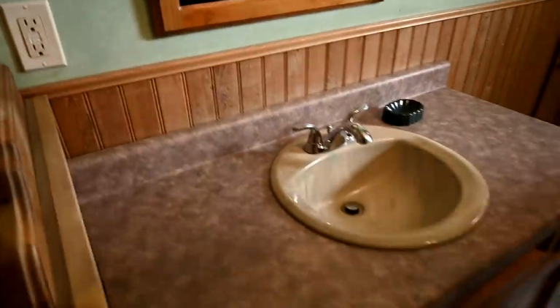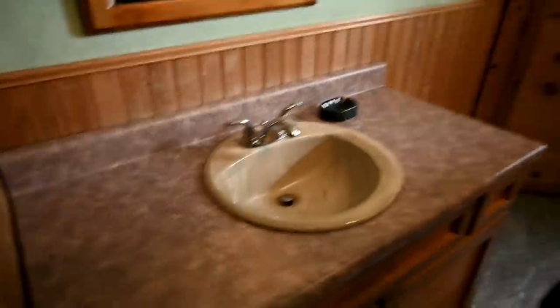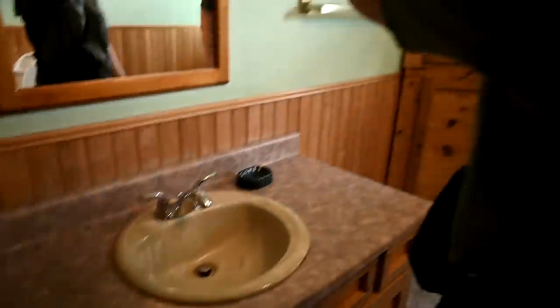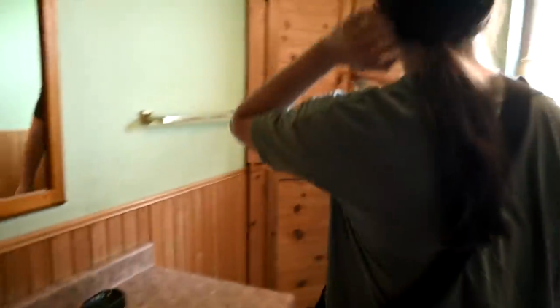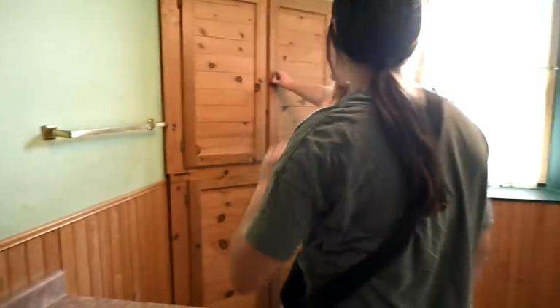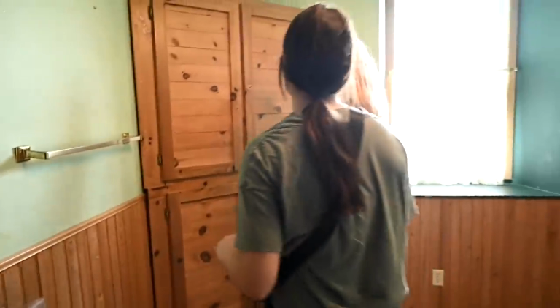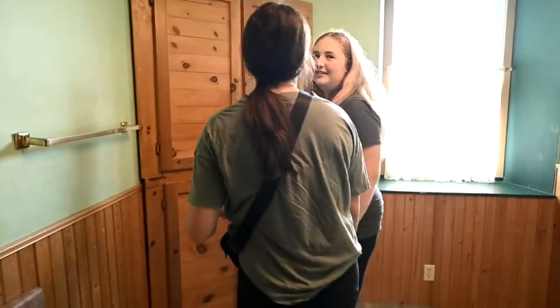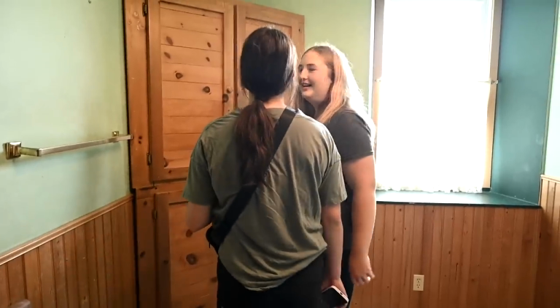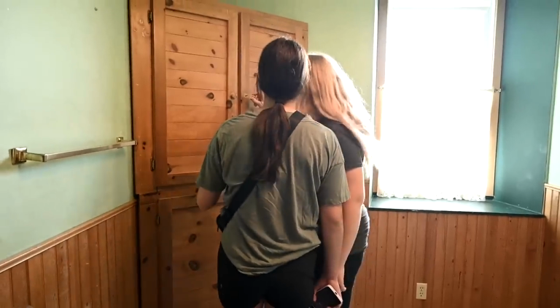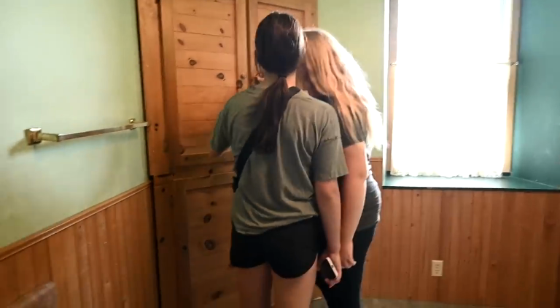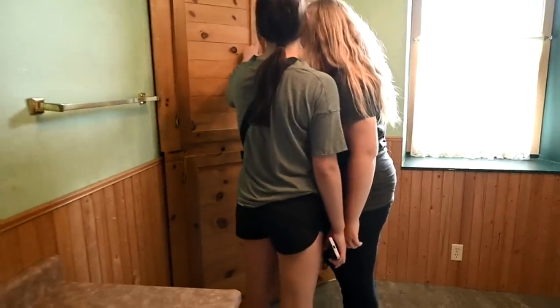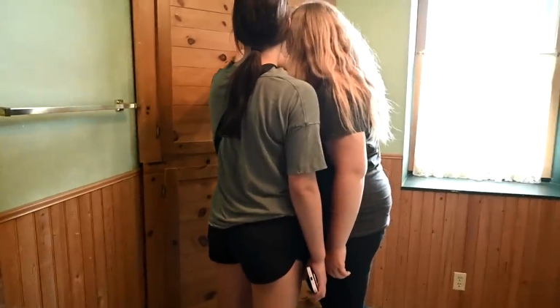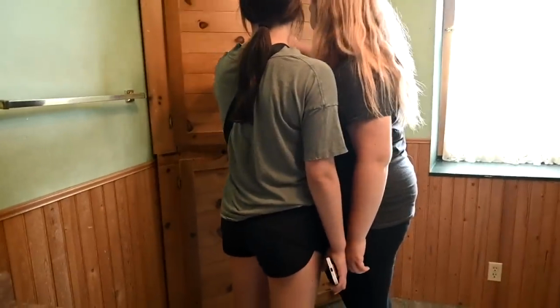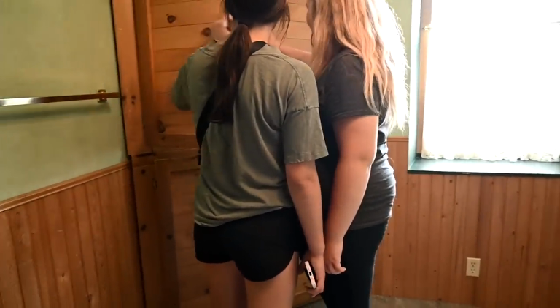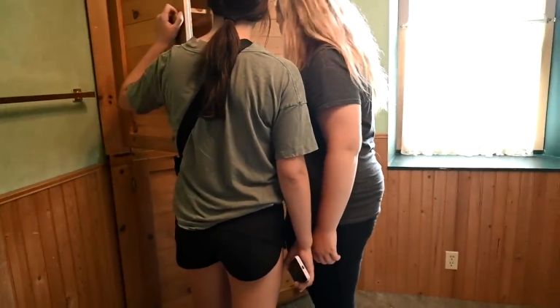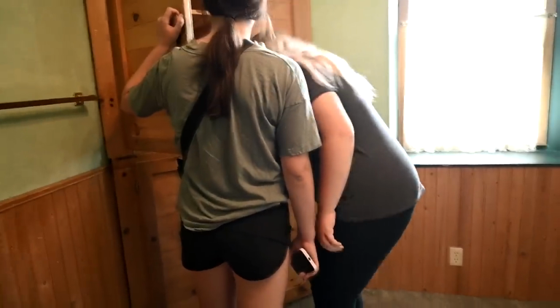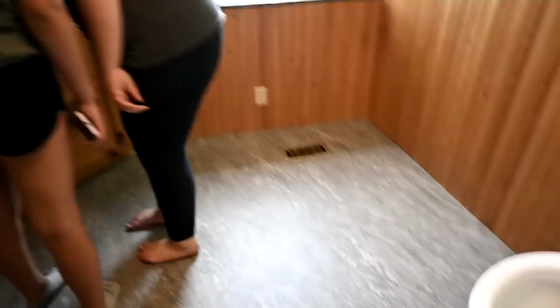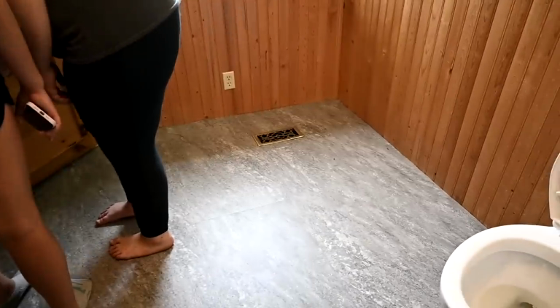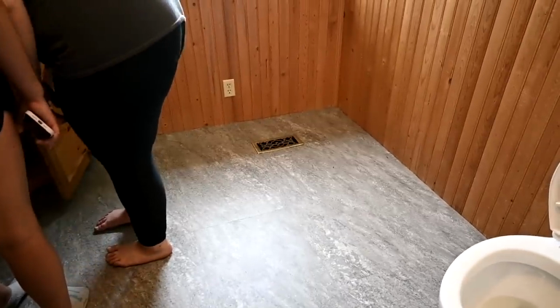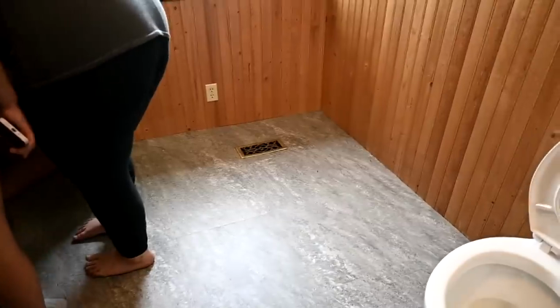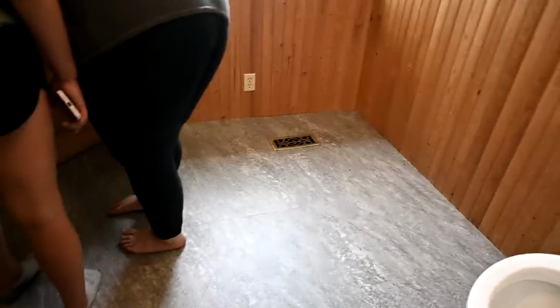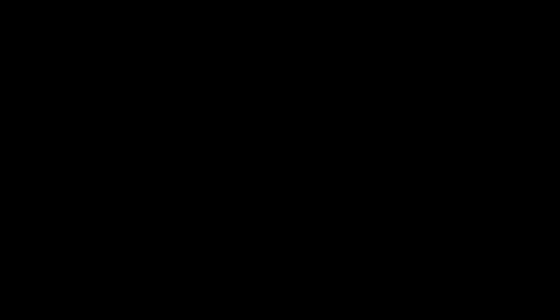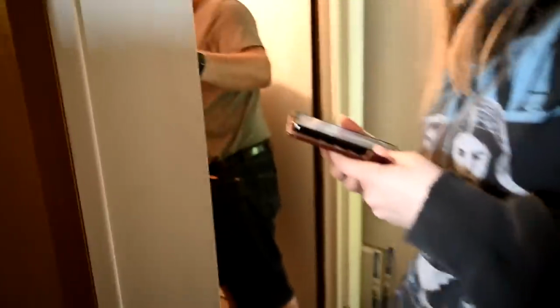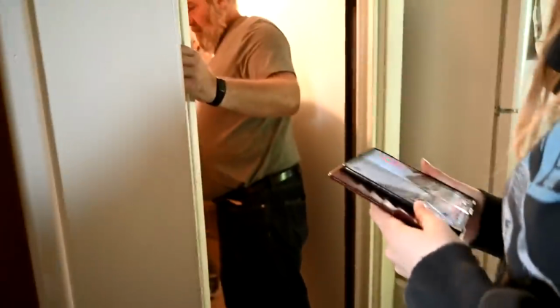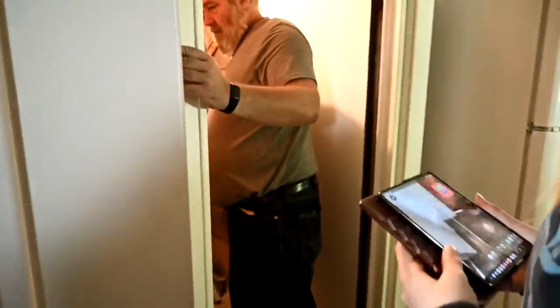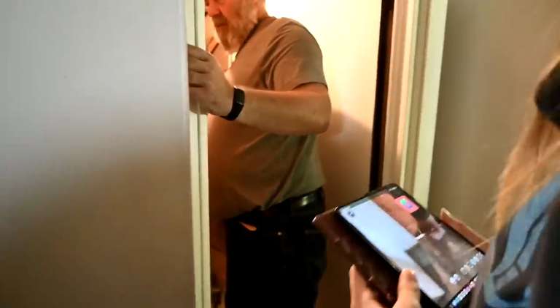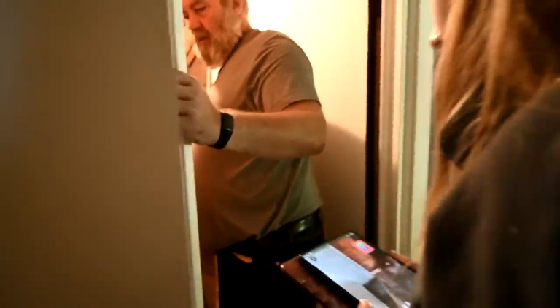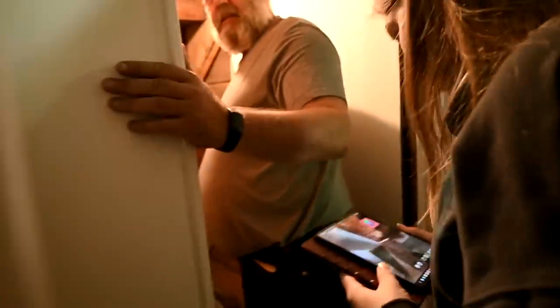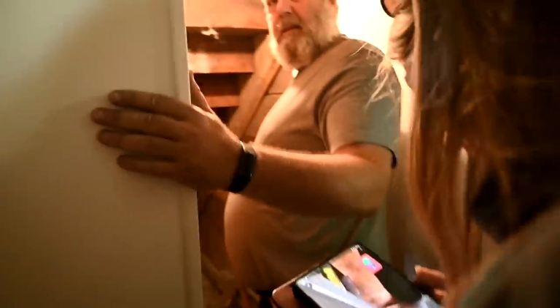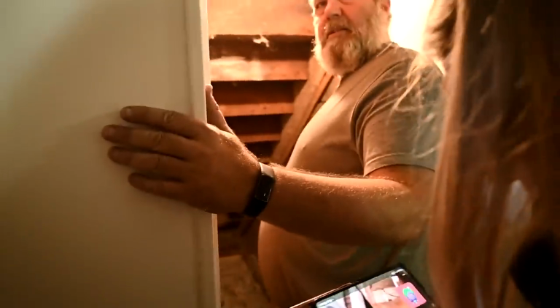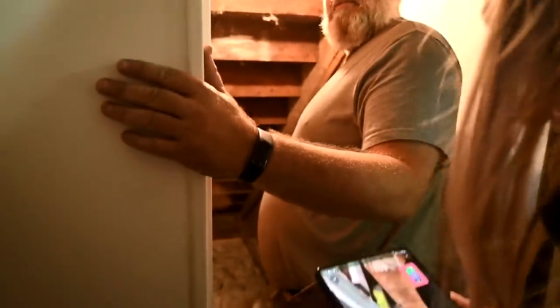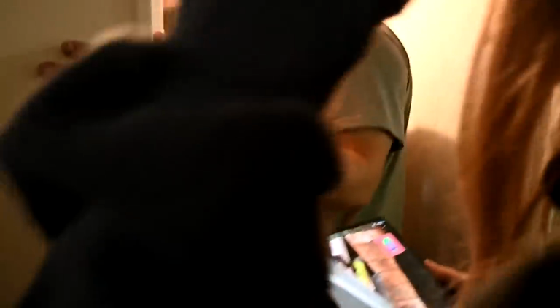Mom, there's a little stuff here. I almost died. Look, you could even have a couch in here — it's so big. It's a basement, the original basement. Is this a dishwasher? Yeah, I don't have to do dishes! How do I open it? It's very big.